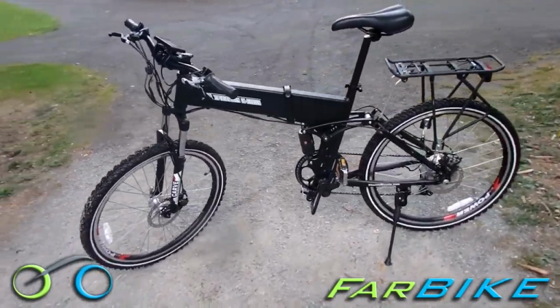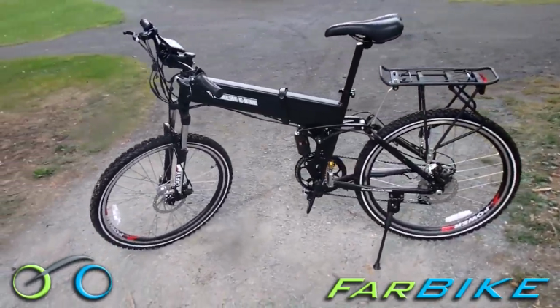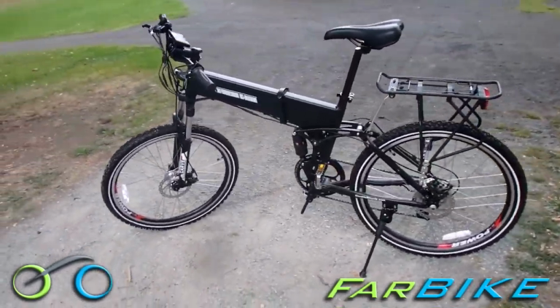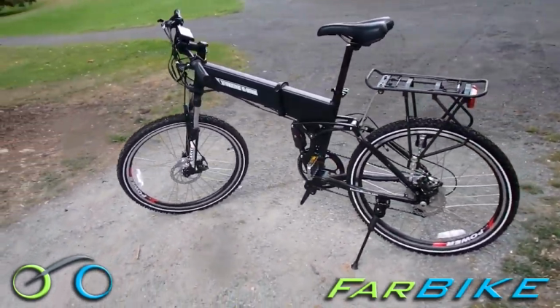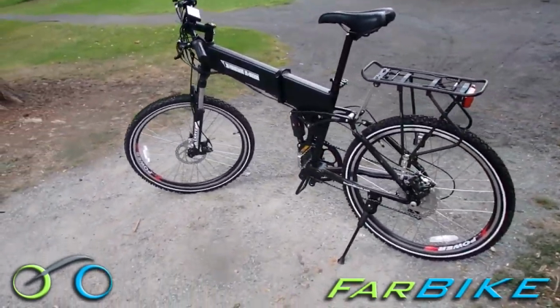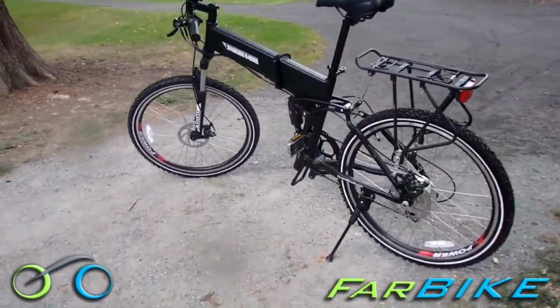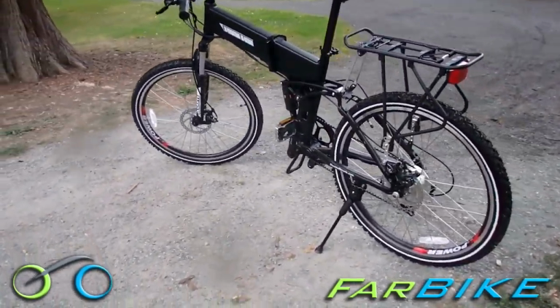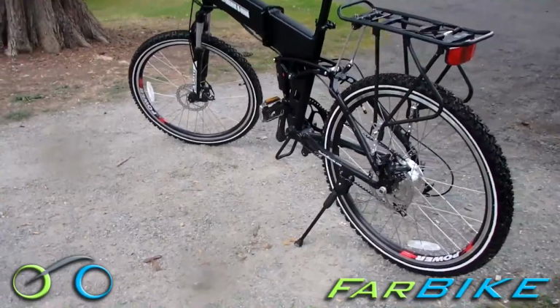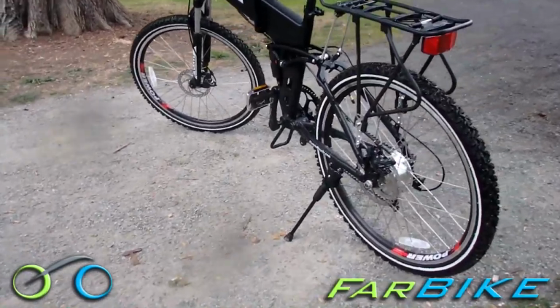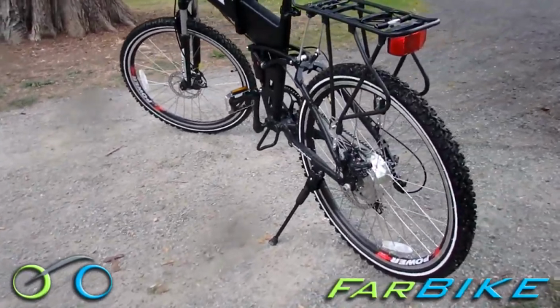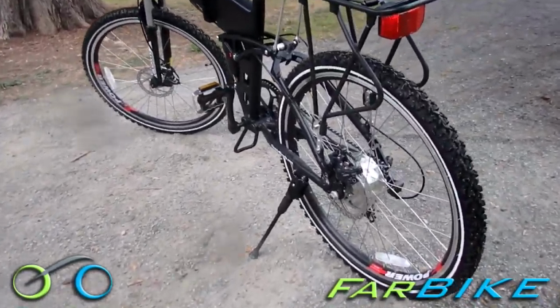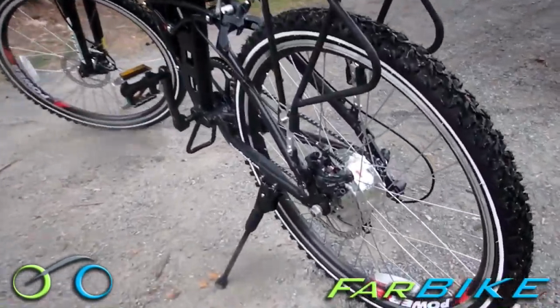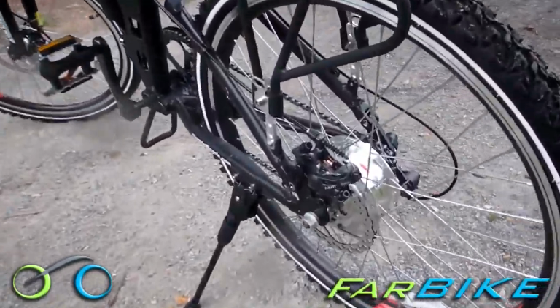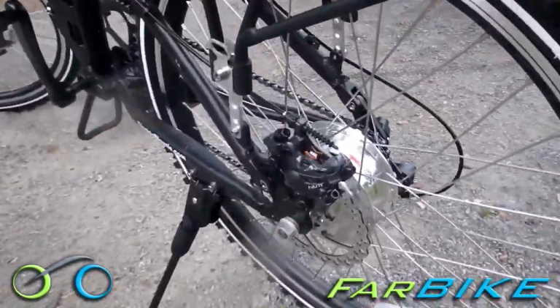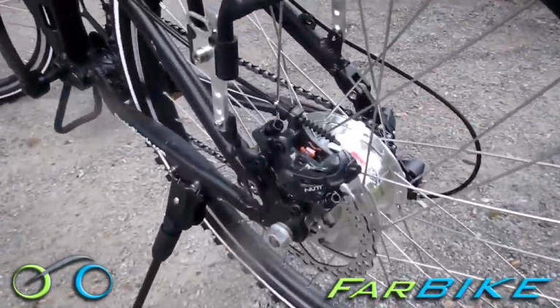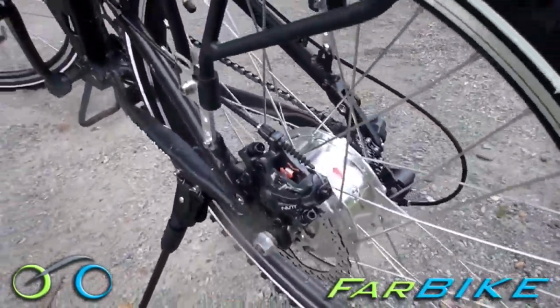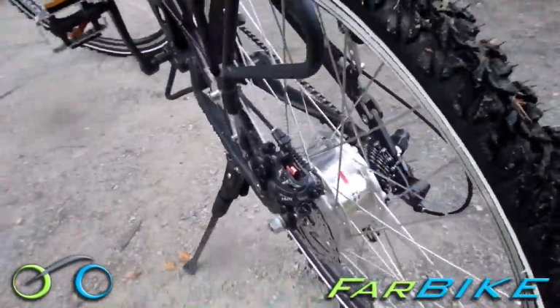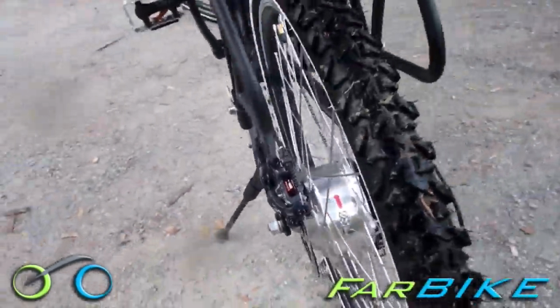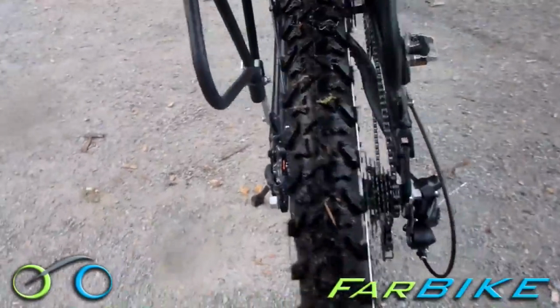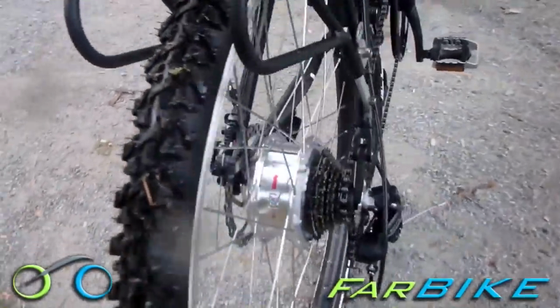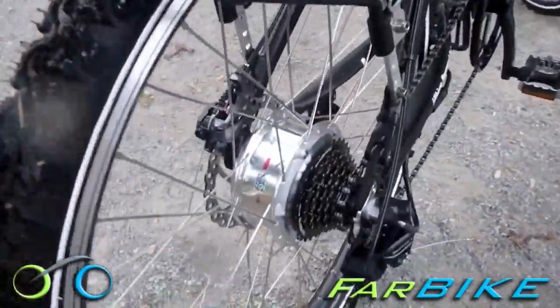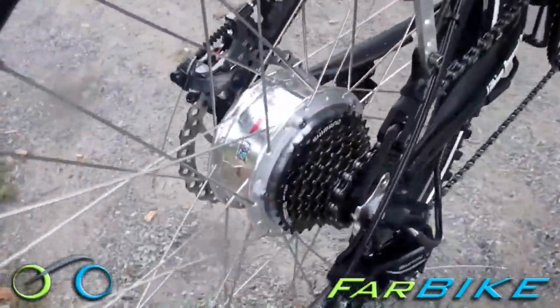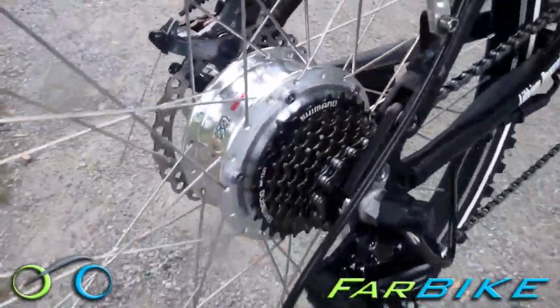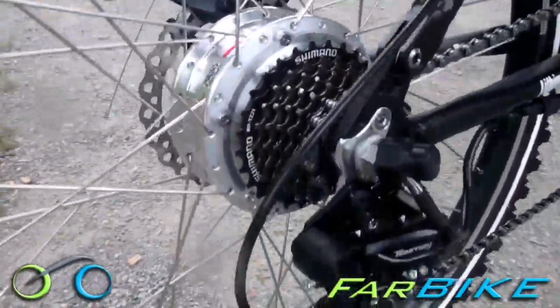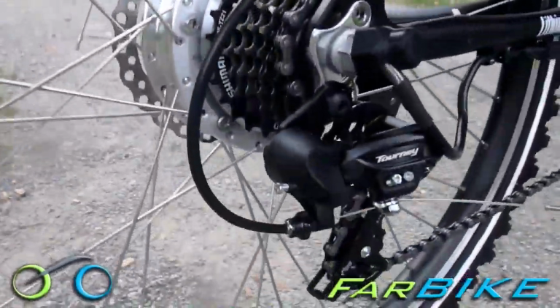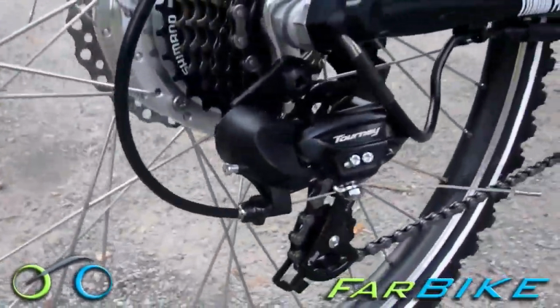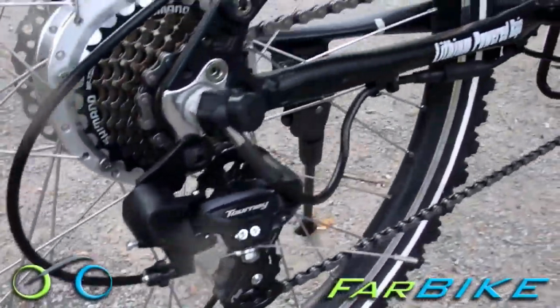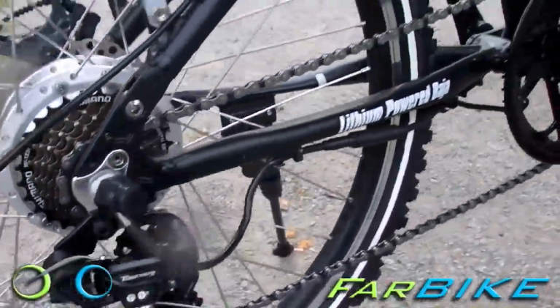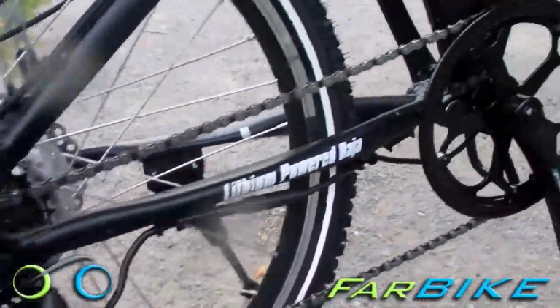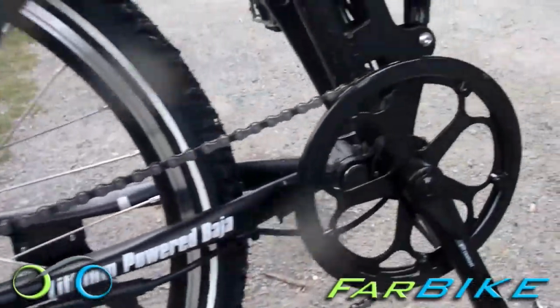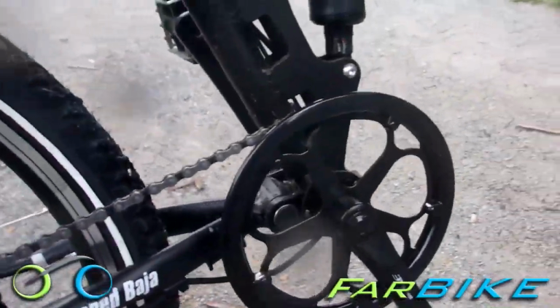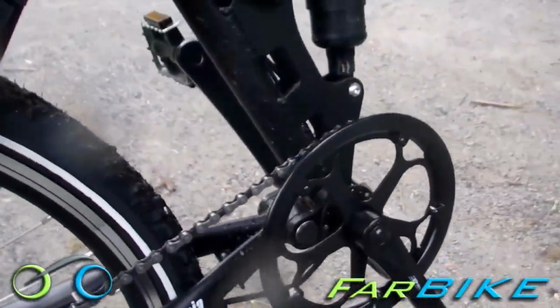The S-PAS has 5 power levels of amplification from 1 to 5 so you can choose how much electric power is added to the ride. The power level is controlled by the LCD info panel that shows speed, odometer, battery charge, and power output. This really helps in figuring out how far you've gone and how much charge you have left so you can finish your journey.